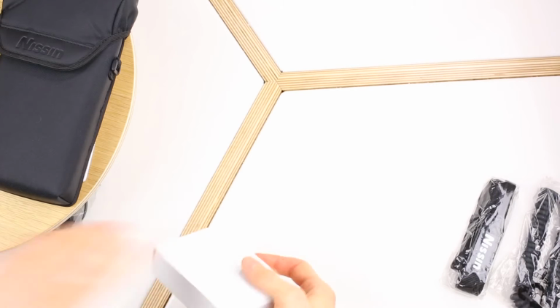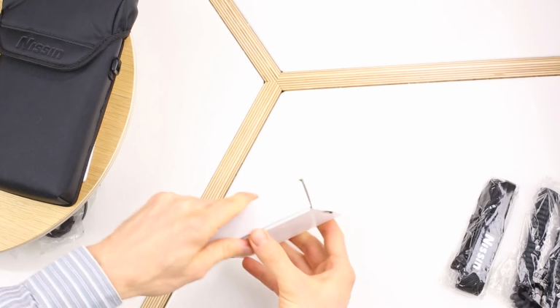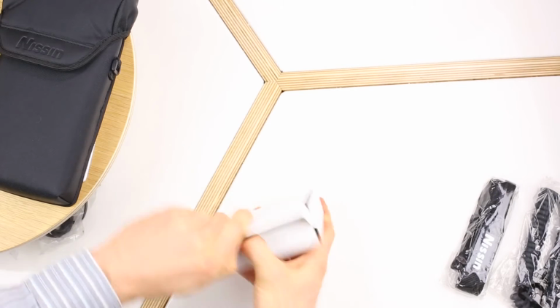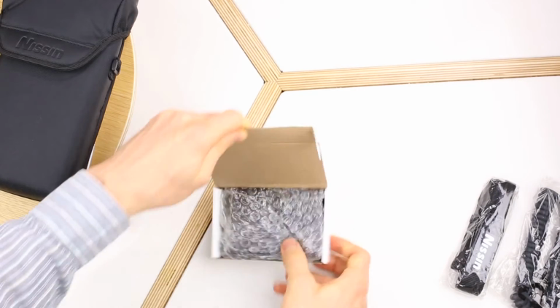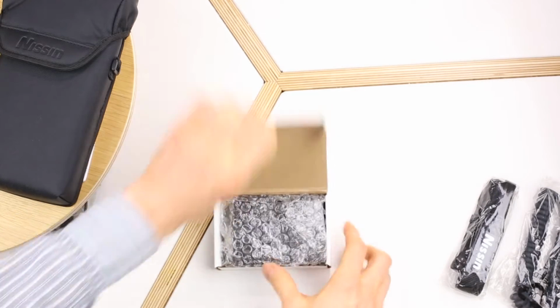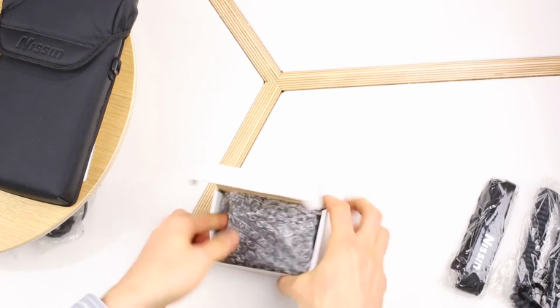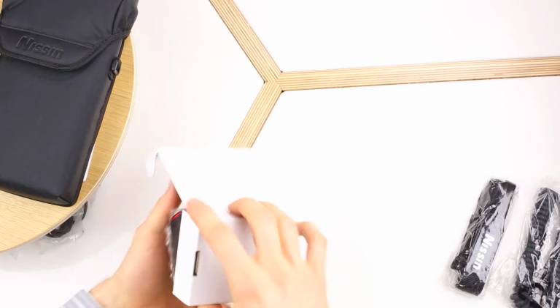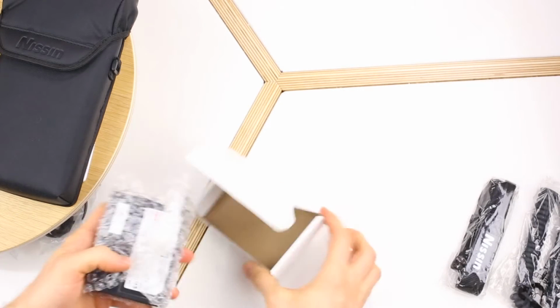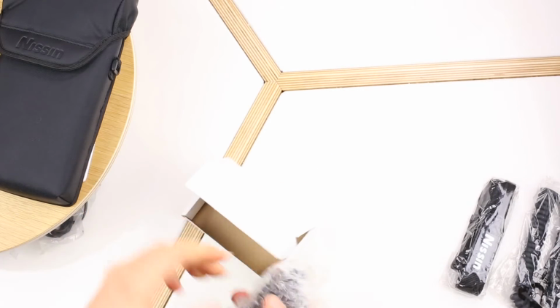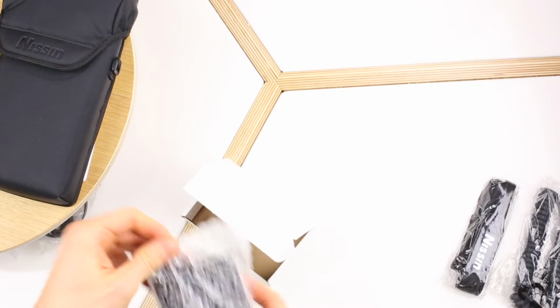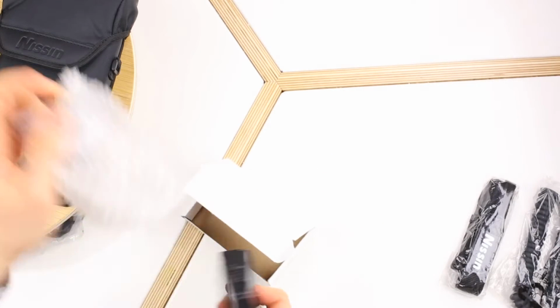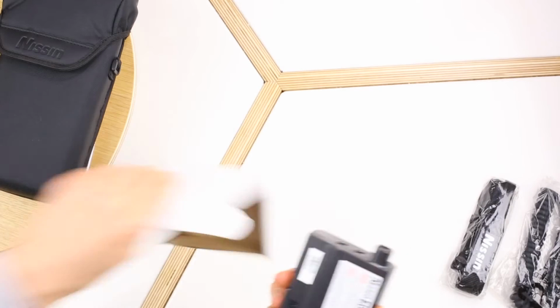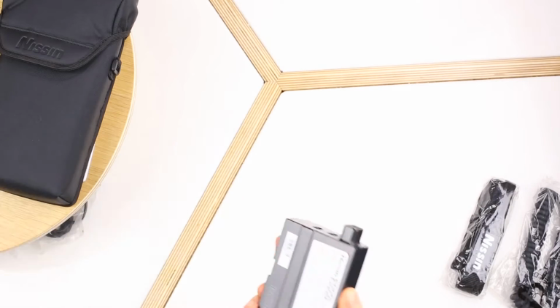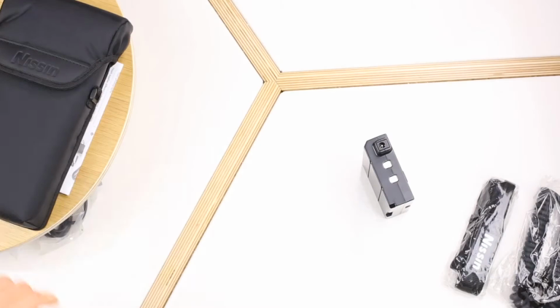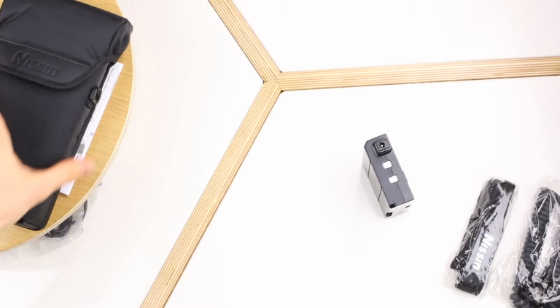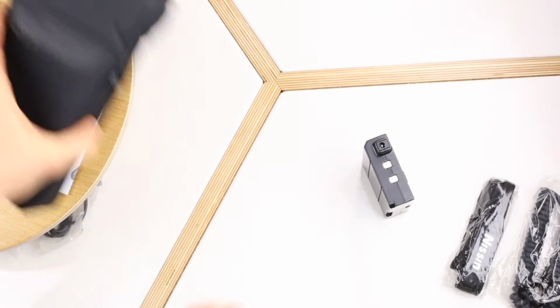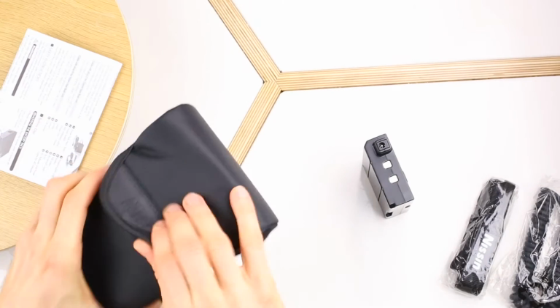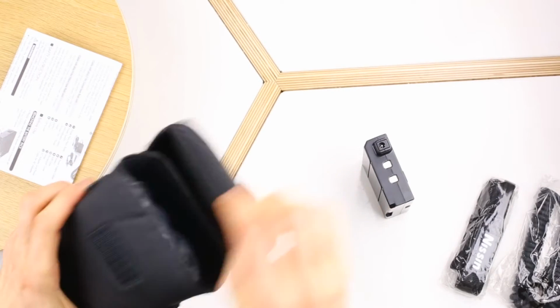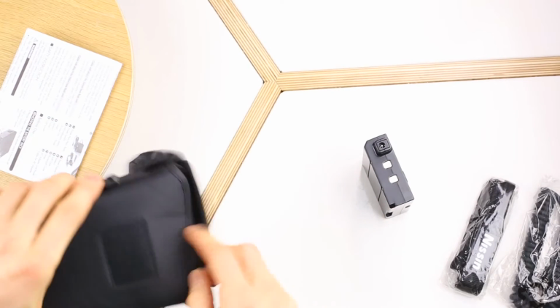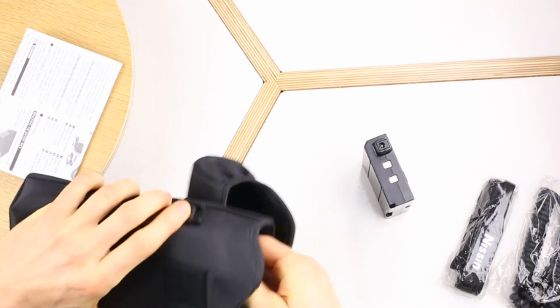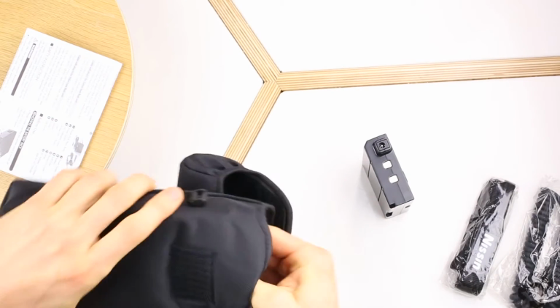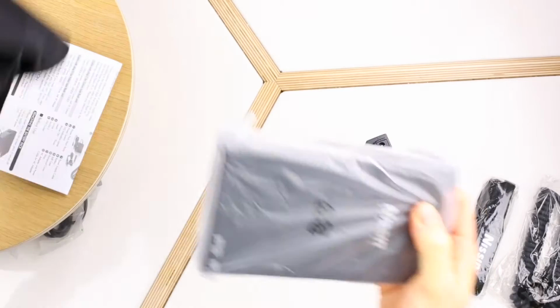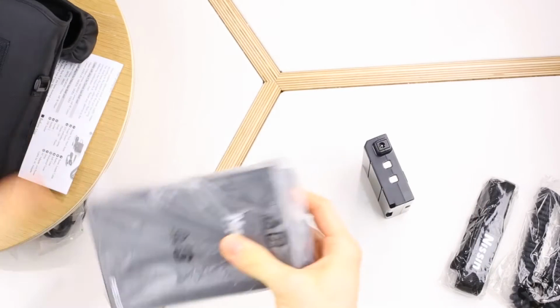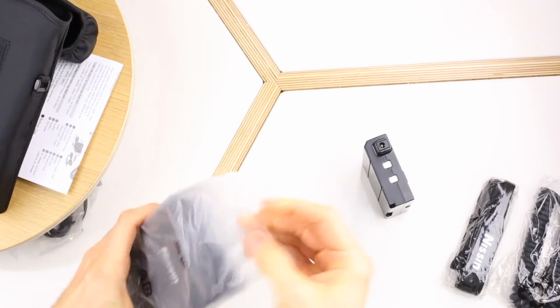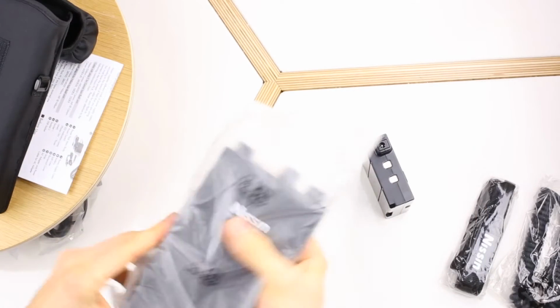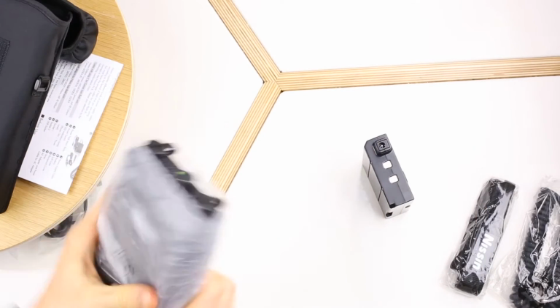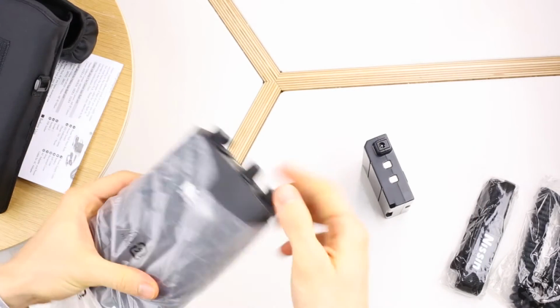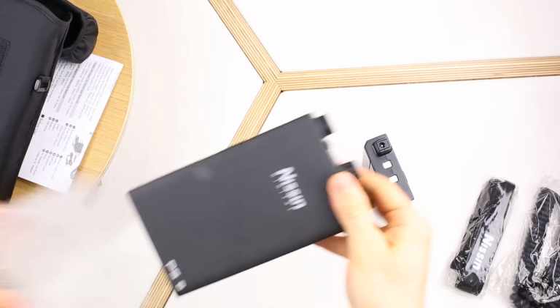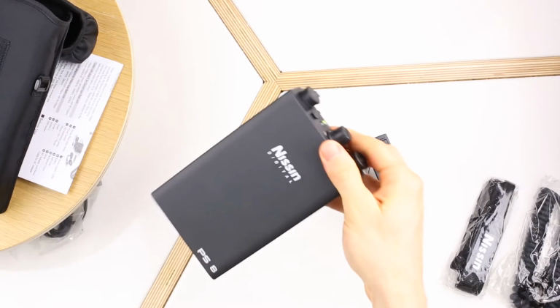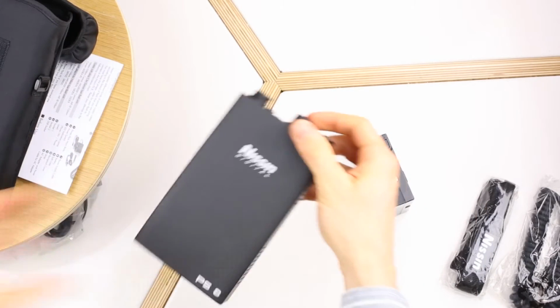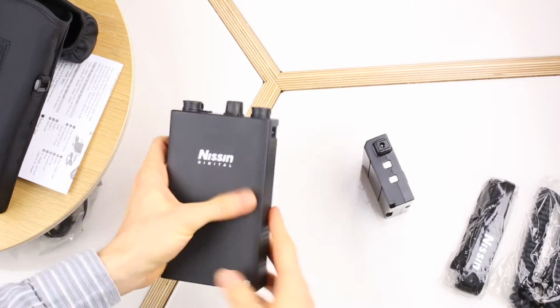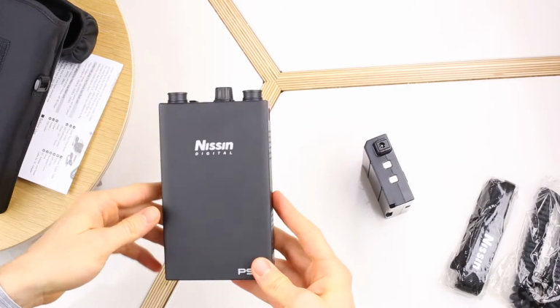One more box — there it is. Let's look at the main unit itself. Here it is, the Nissan PS8 Power Pack.